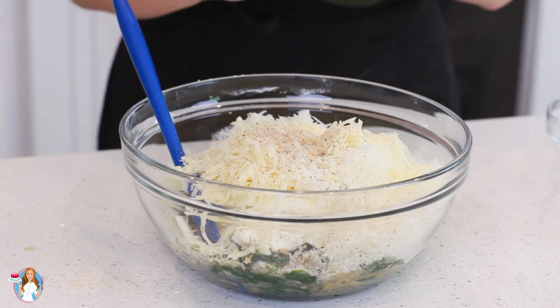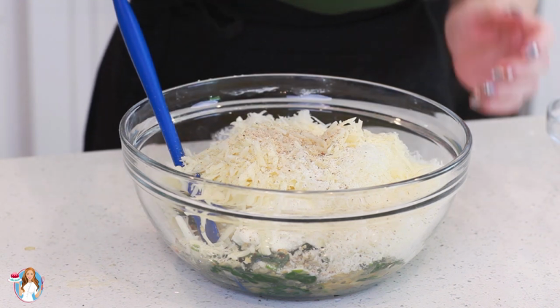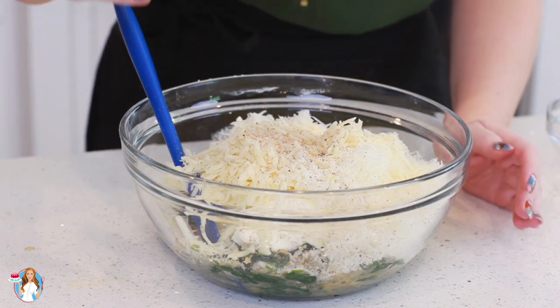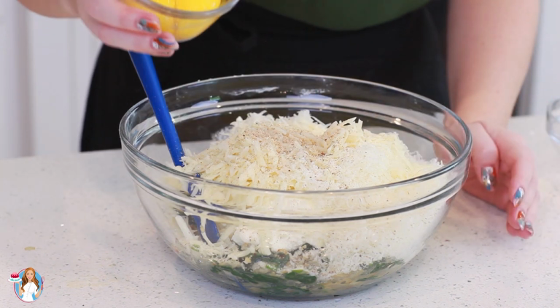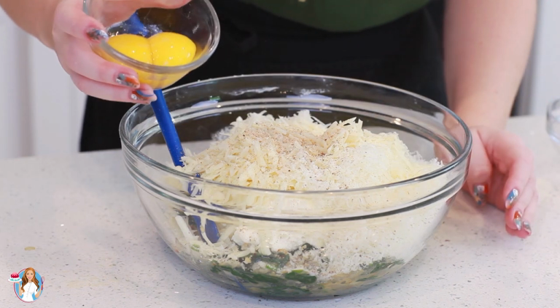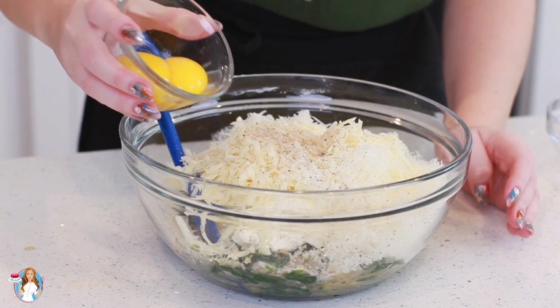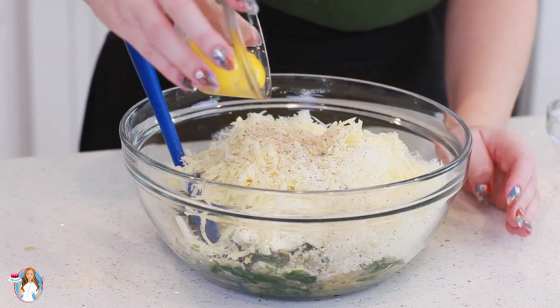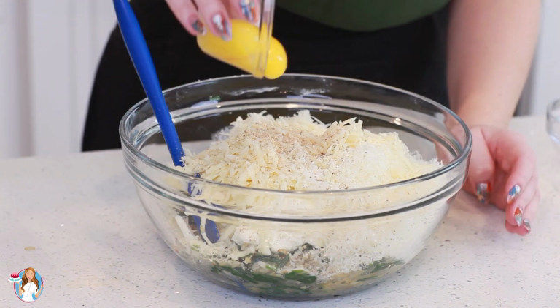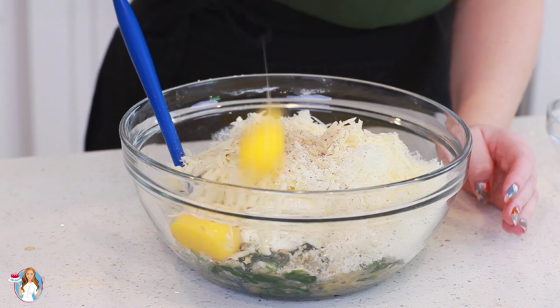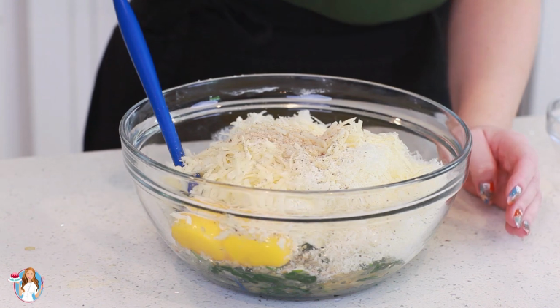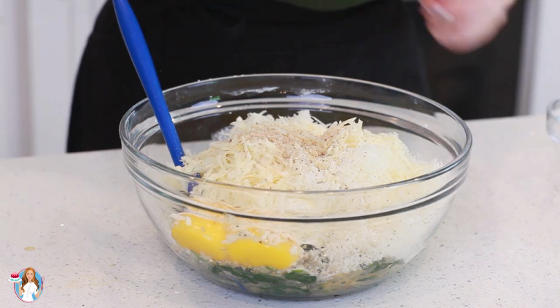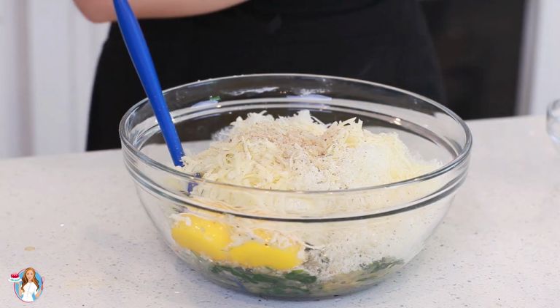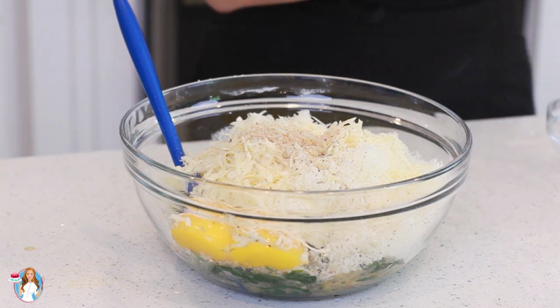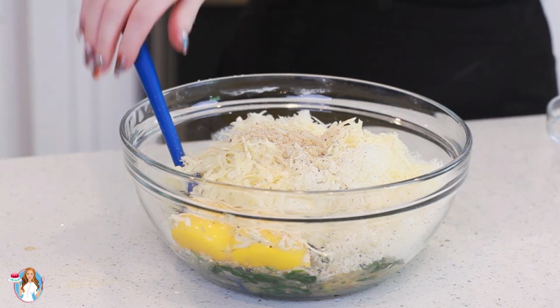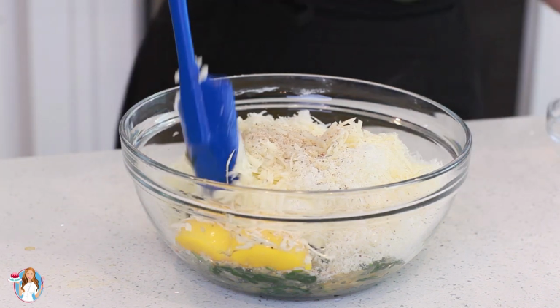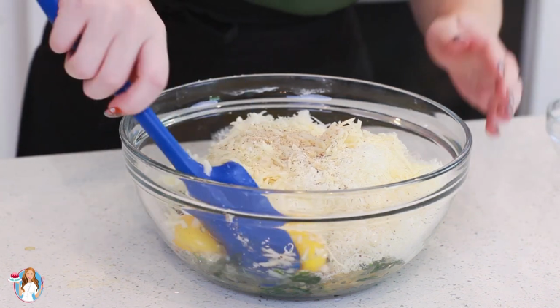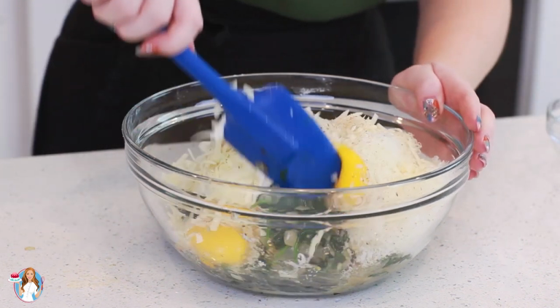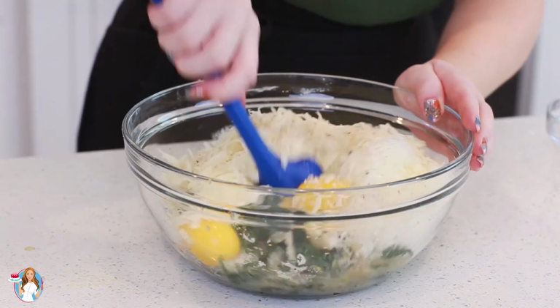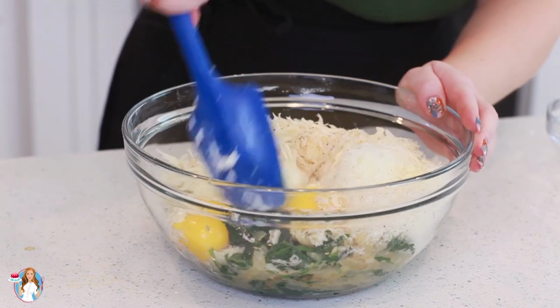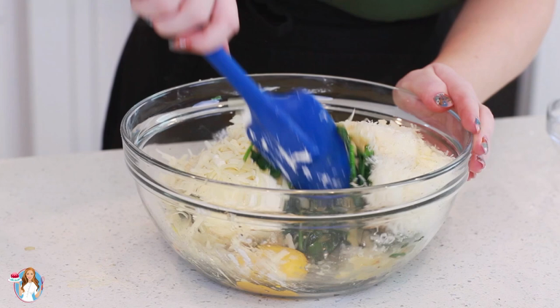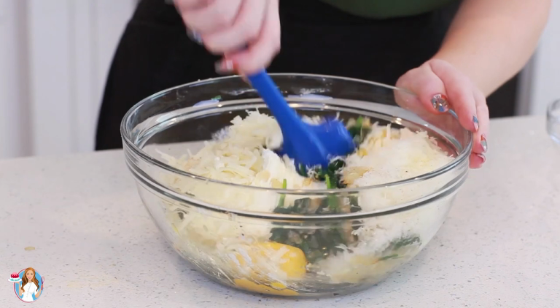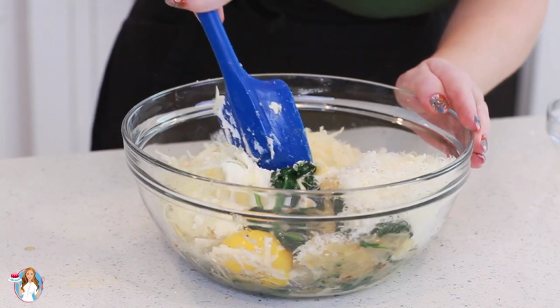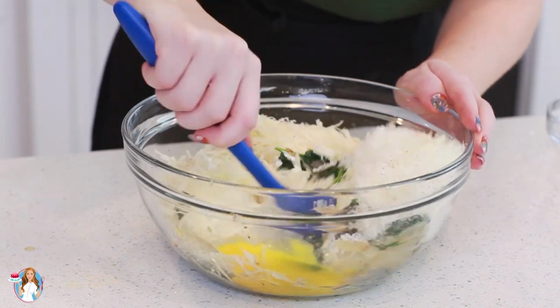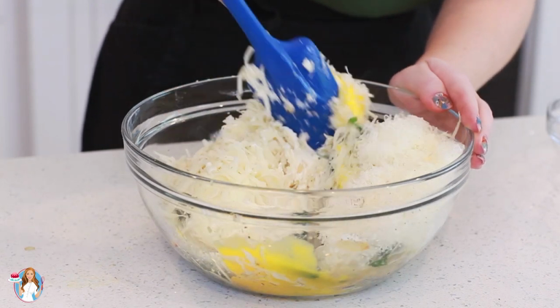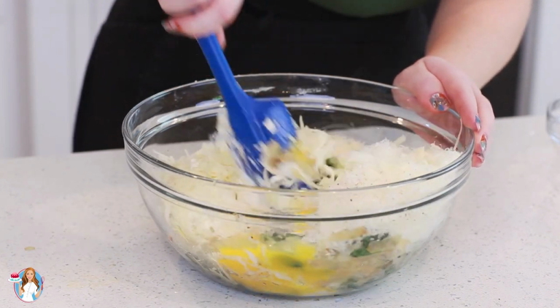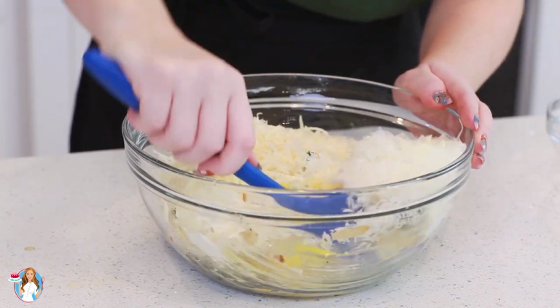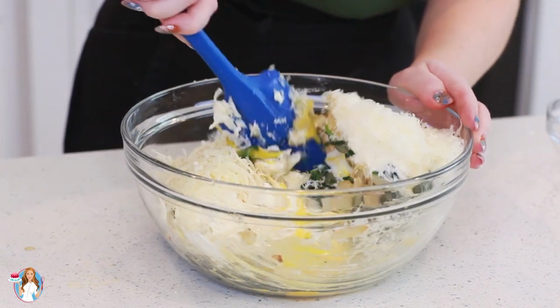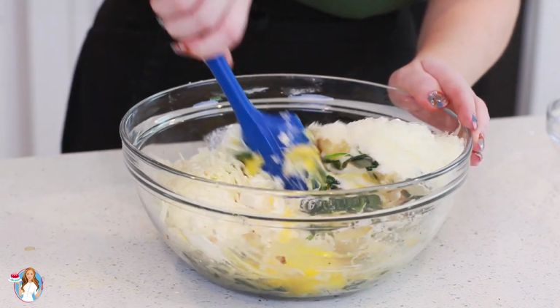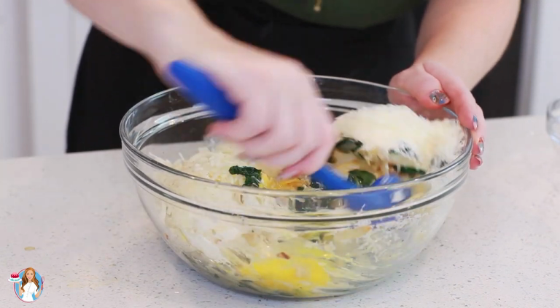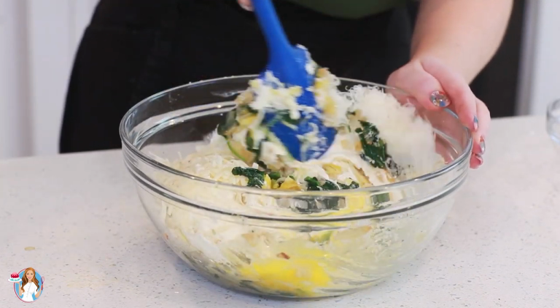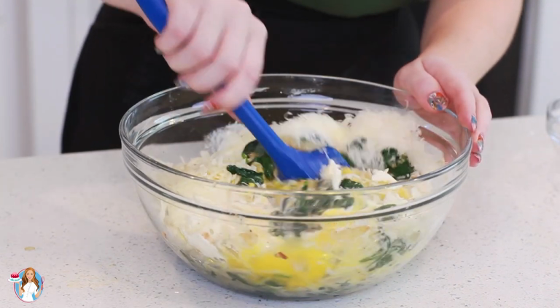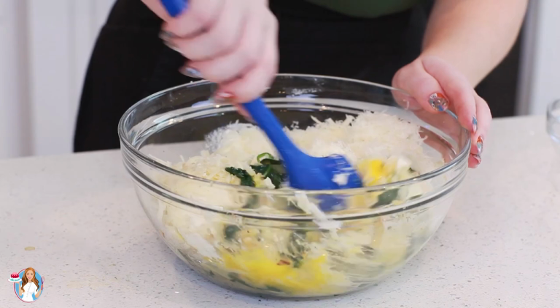My last ingredient is two large egg yolks. Drop those in, and then I'm going to take my spatula and just combine everything together. You want a really beautiful, uniform mixture.